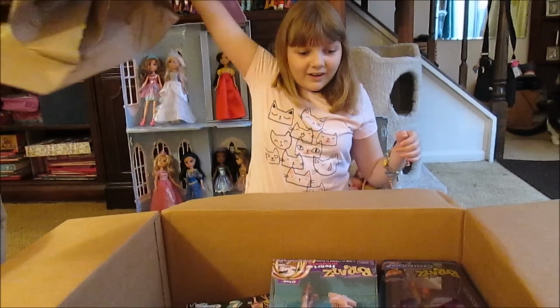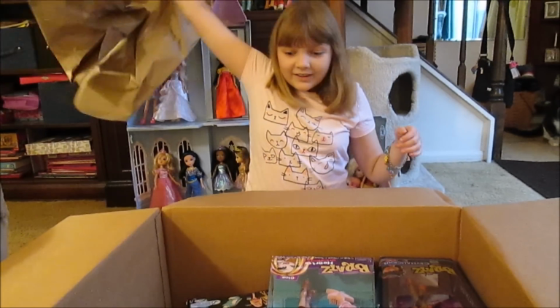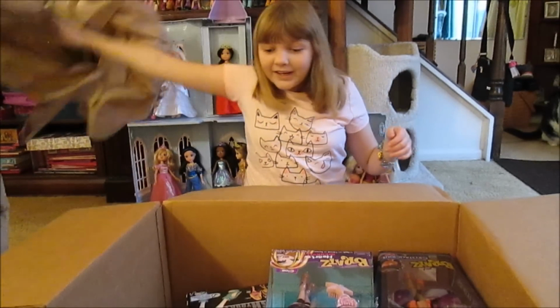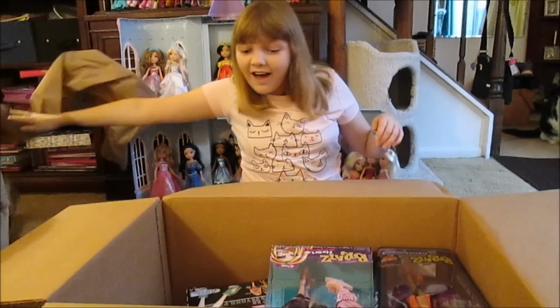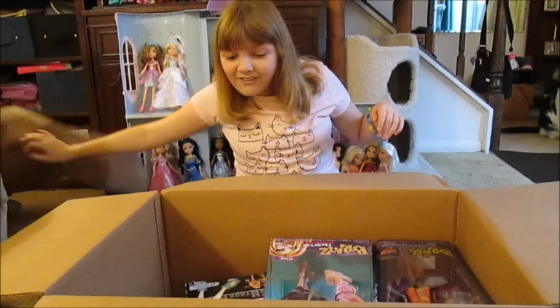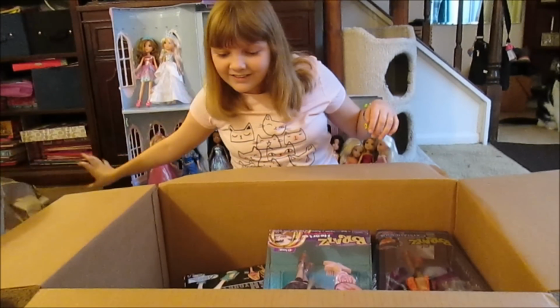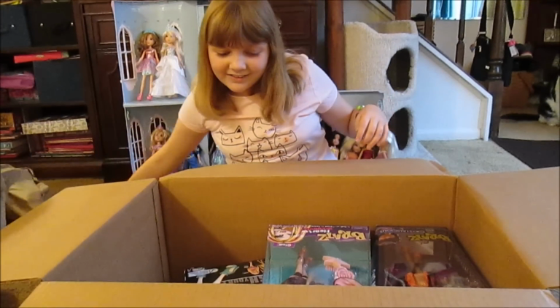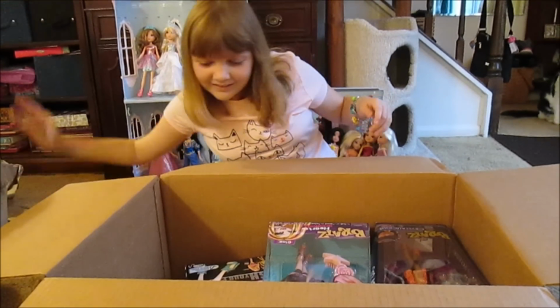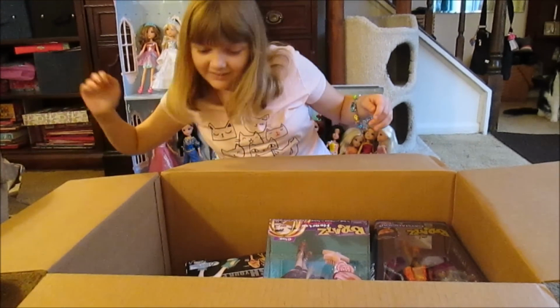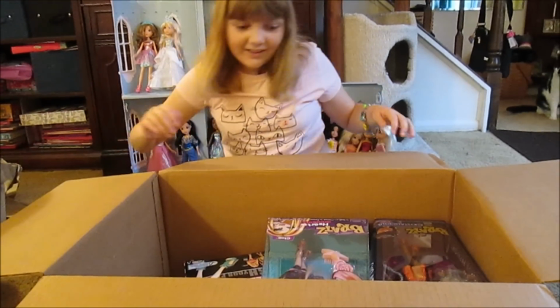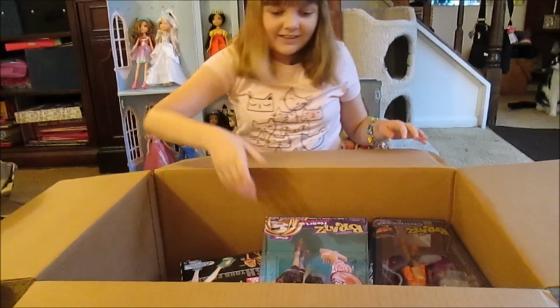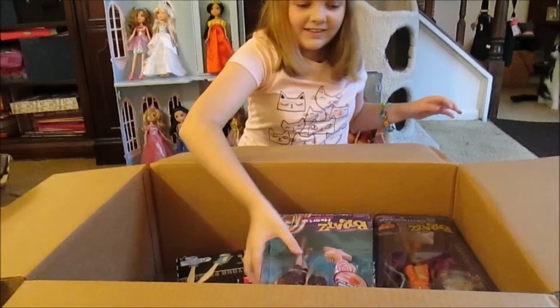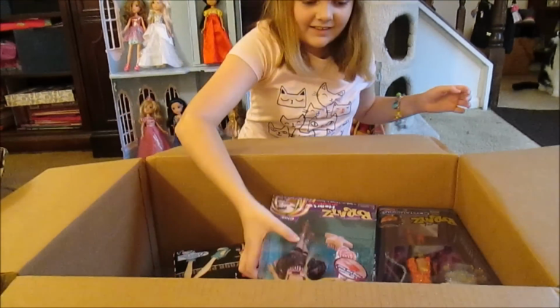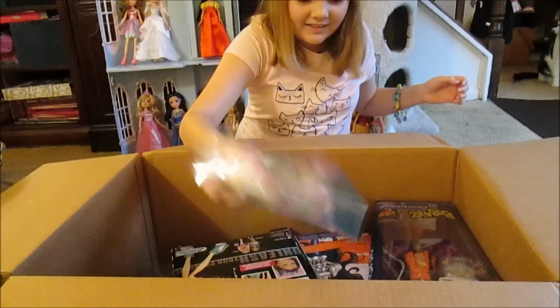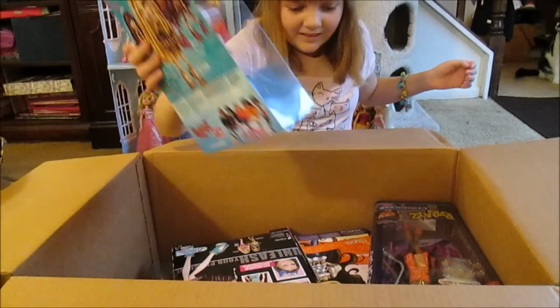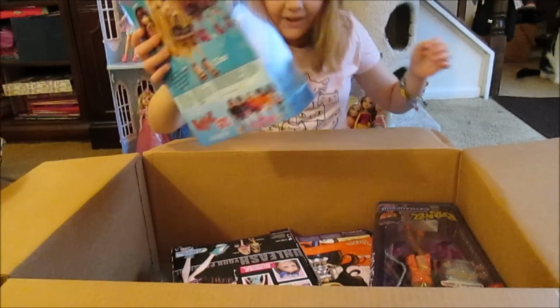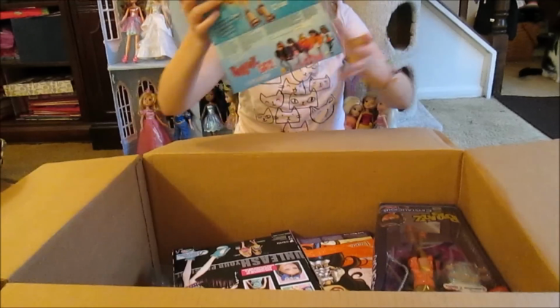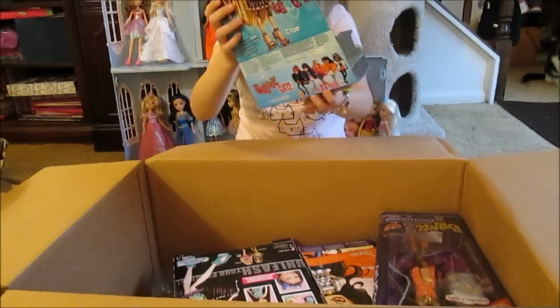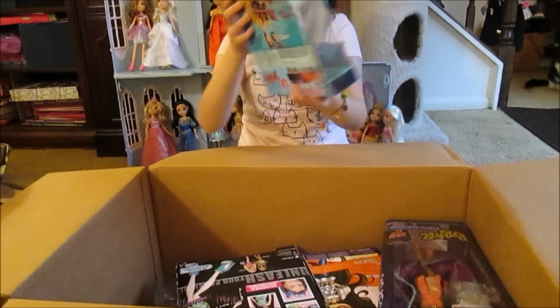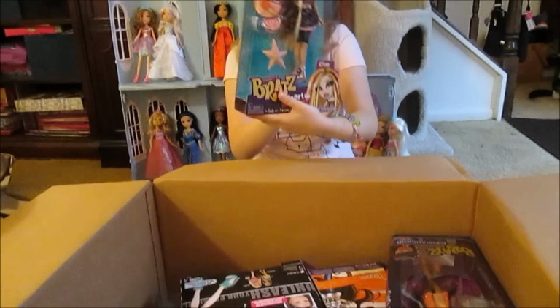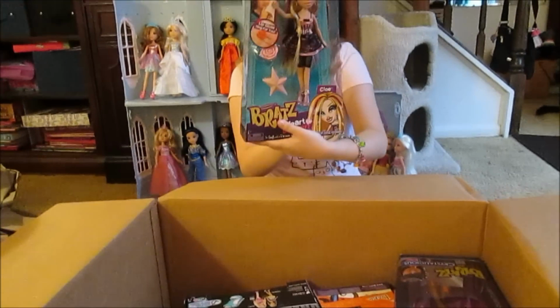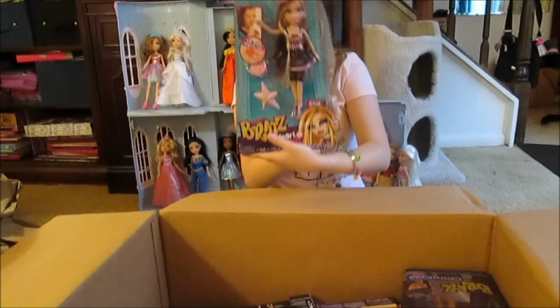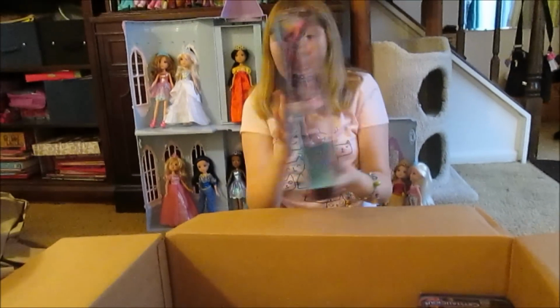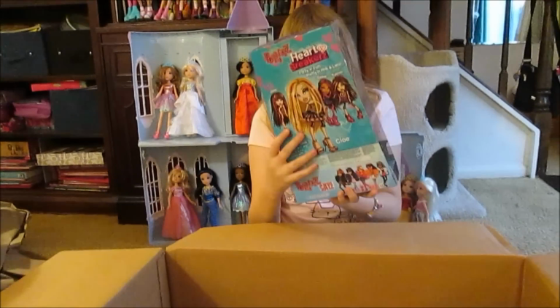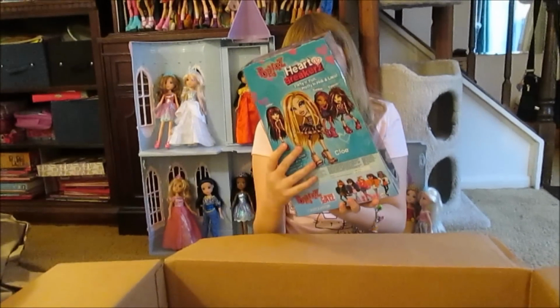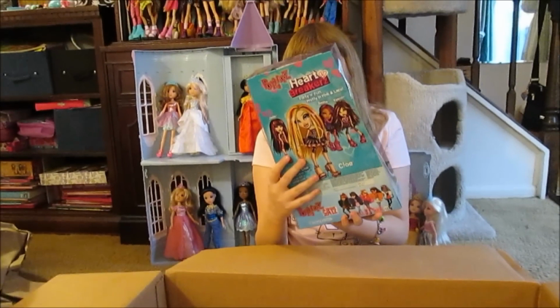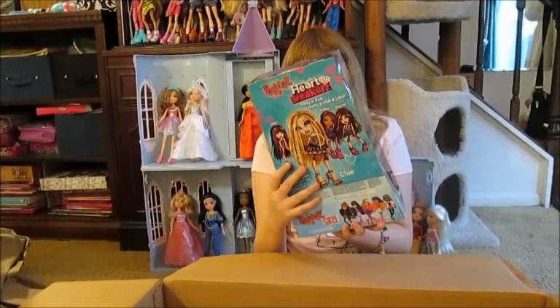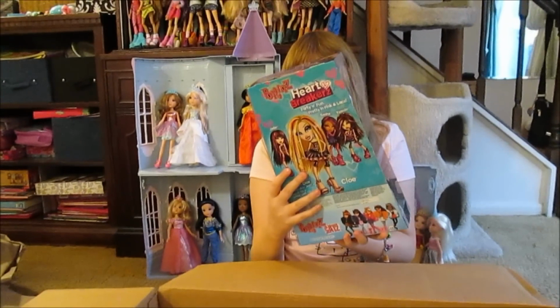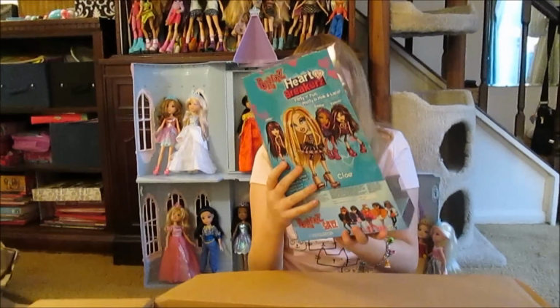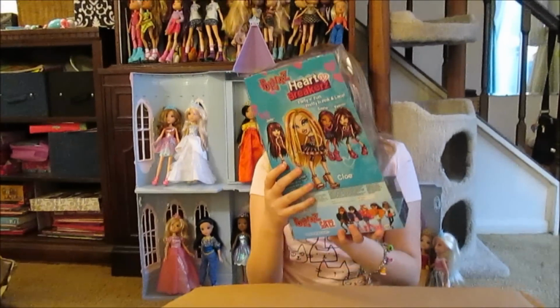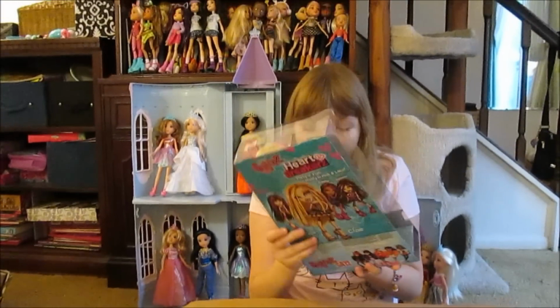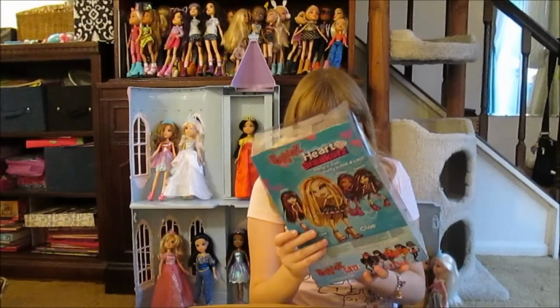Yay! Here we go! Bratz! Oh my gosh, here is Heartbreakers Chloe. She's fabulous!